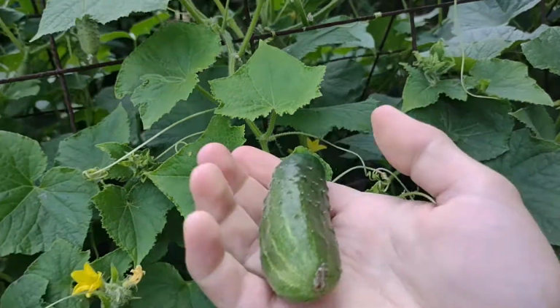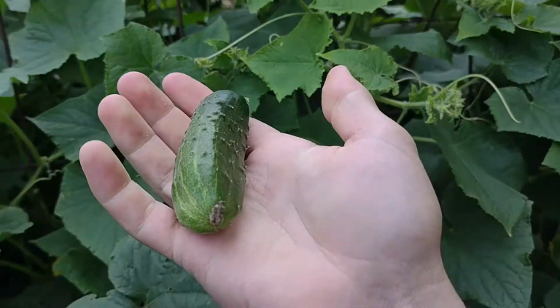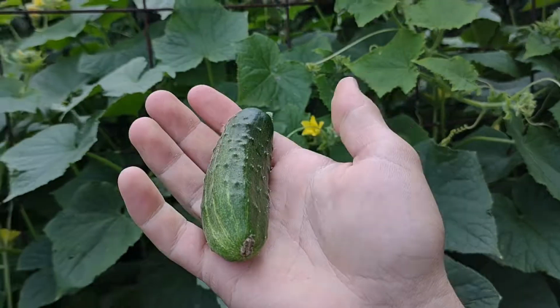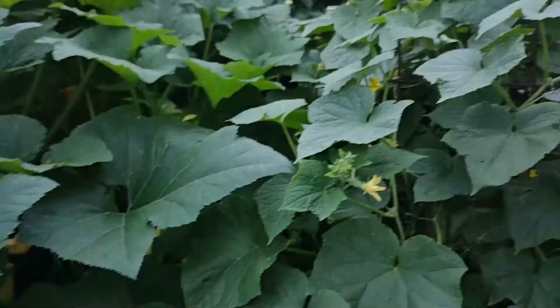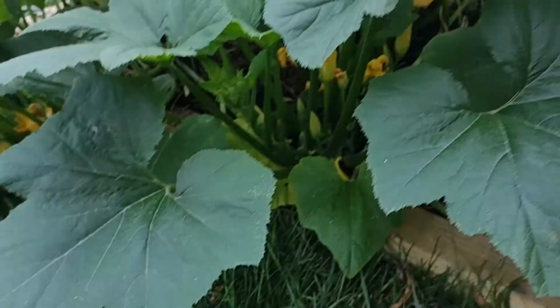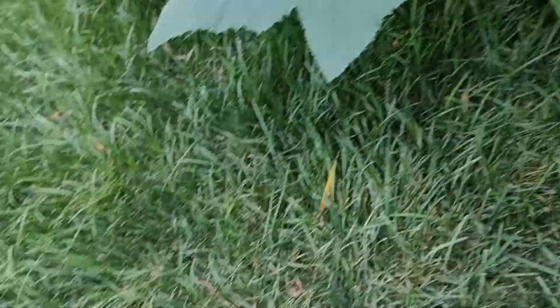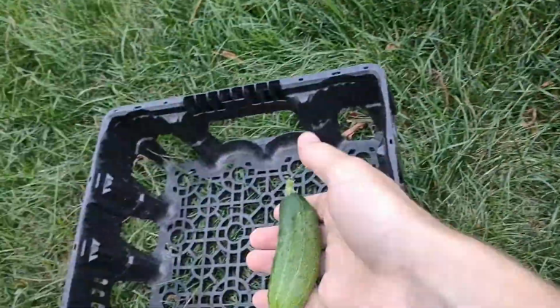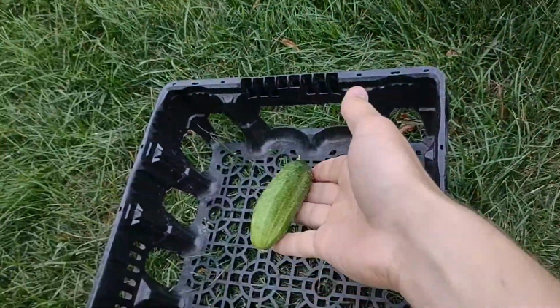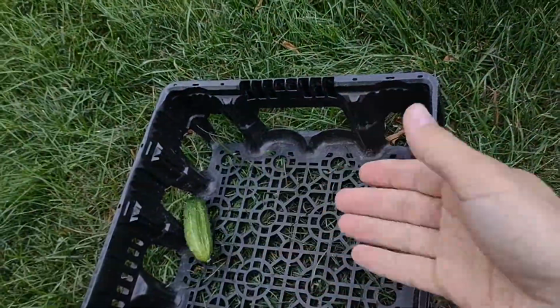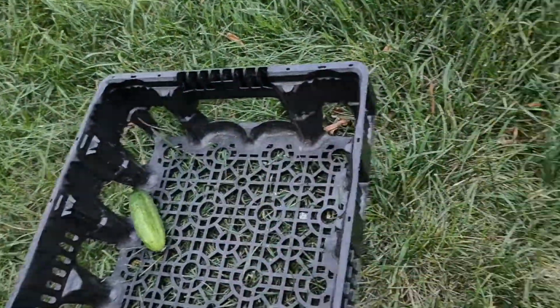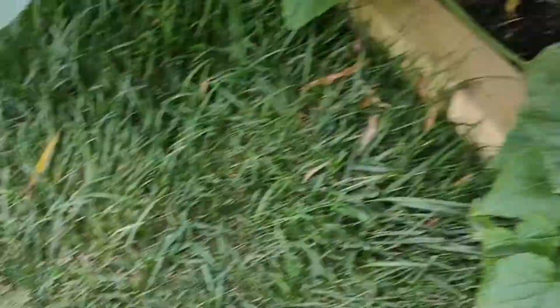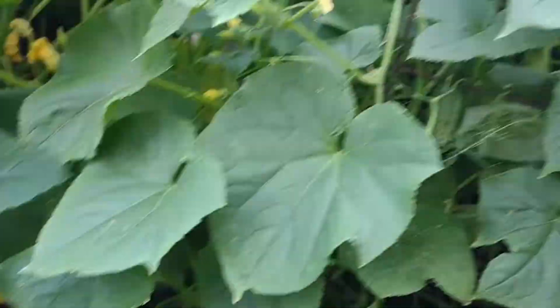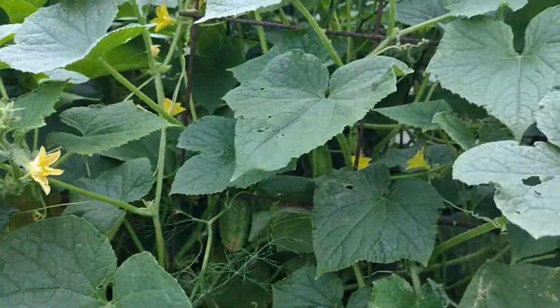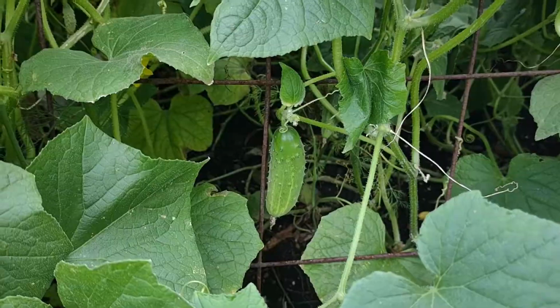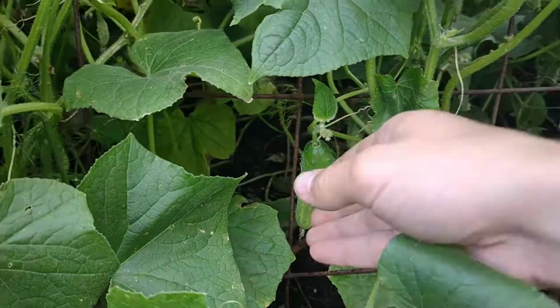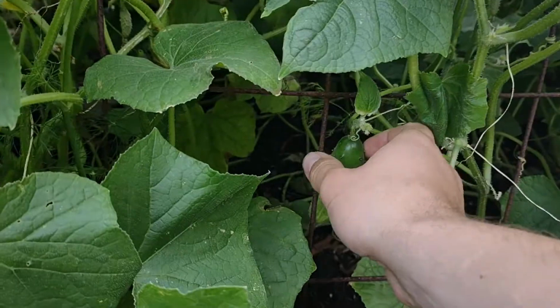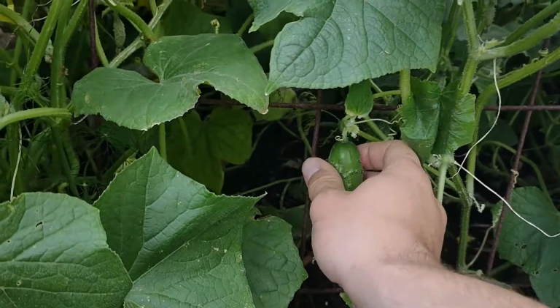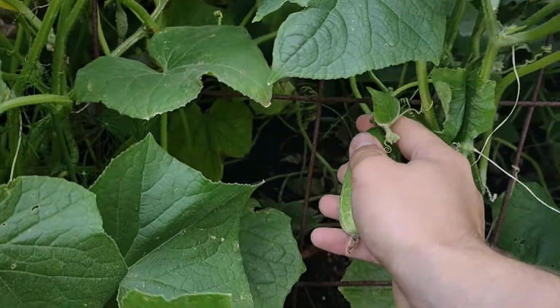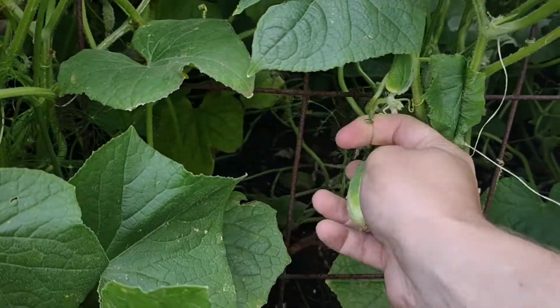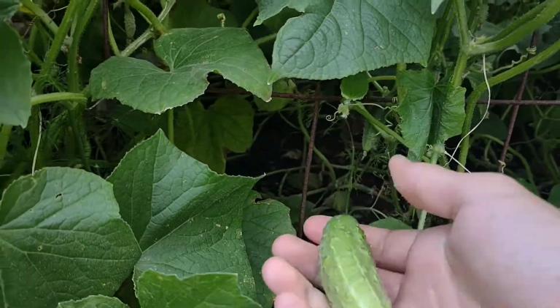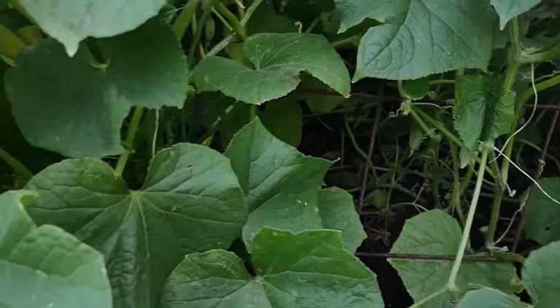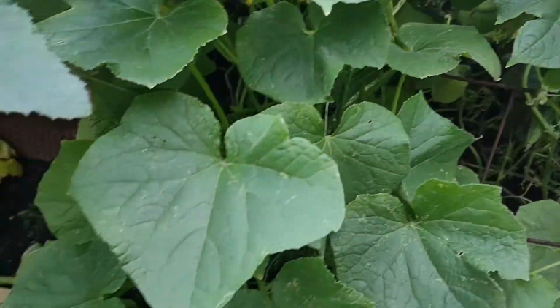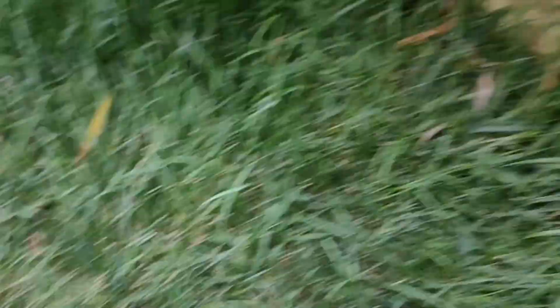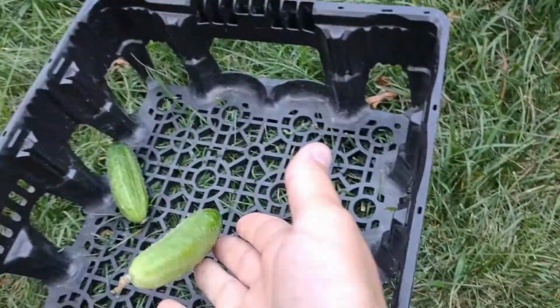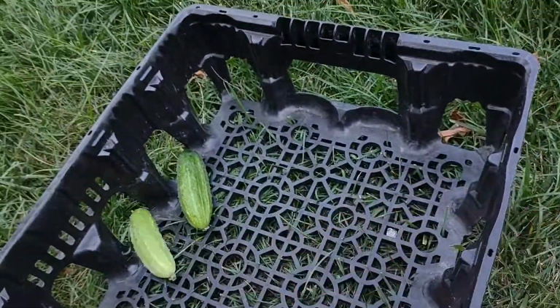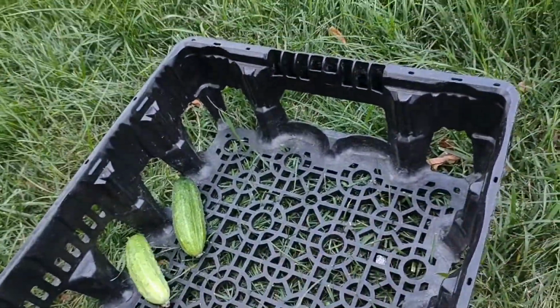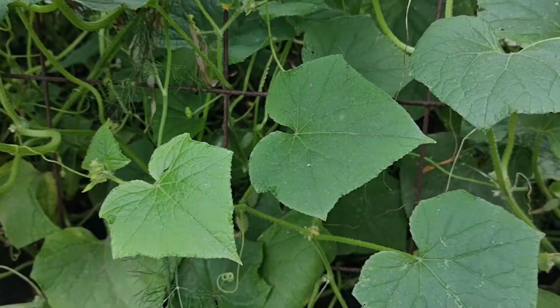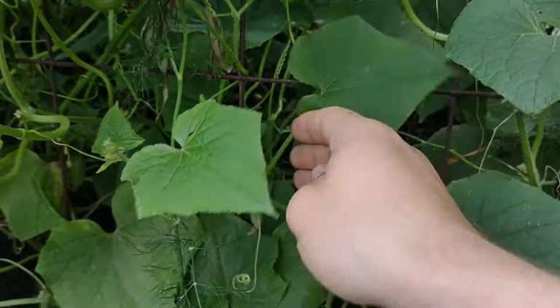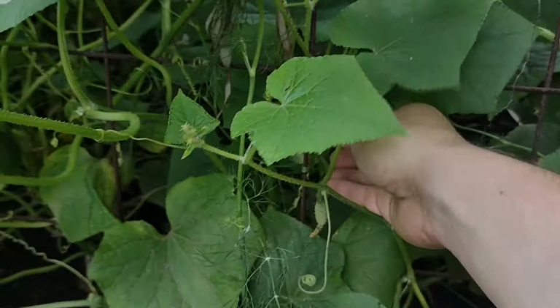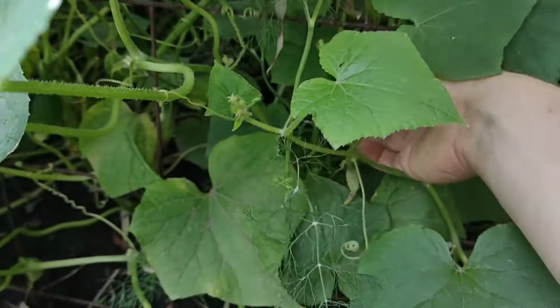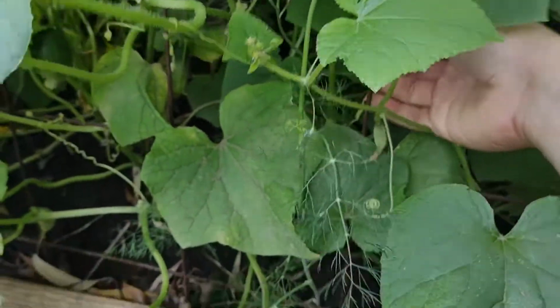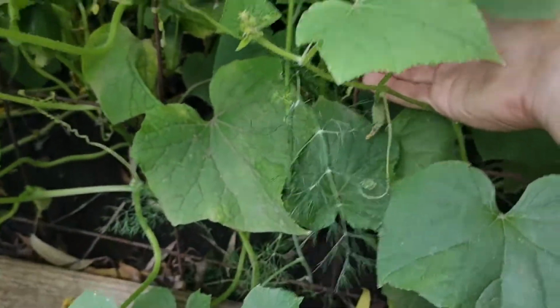Pickles are a key staple in many dishes and practically required as a garnish when cooking anything Eastern European. This recipe is one that's been passed down on my dad's side of the family for generations, is super simple to make, and tastes amazing.